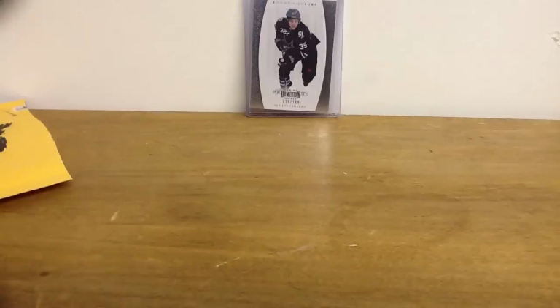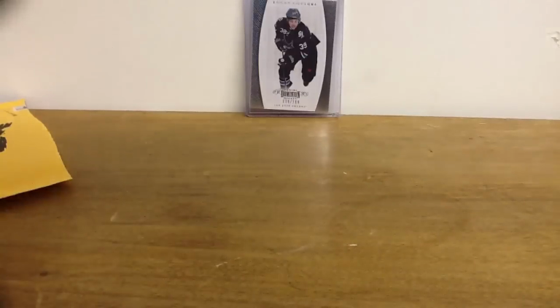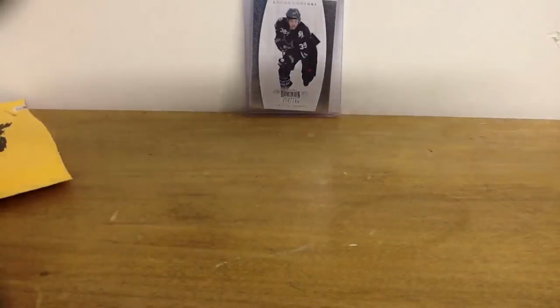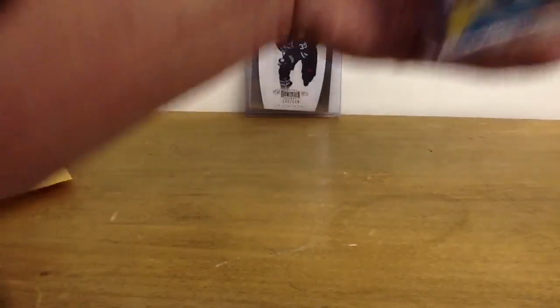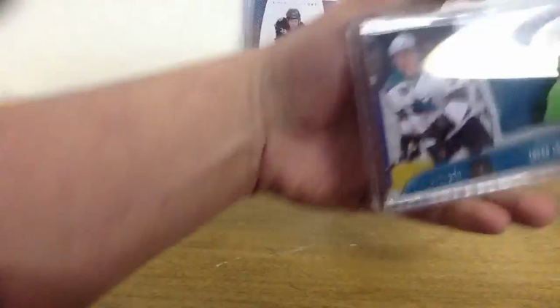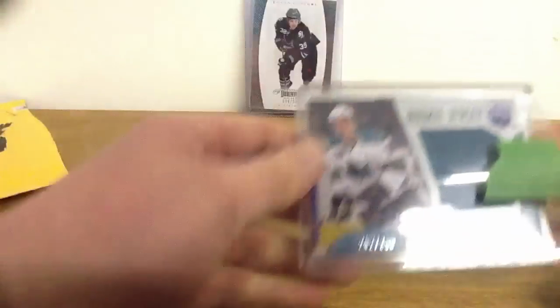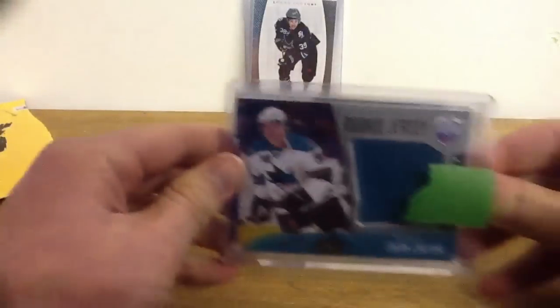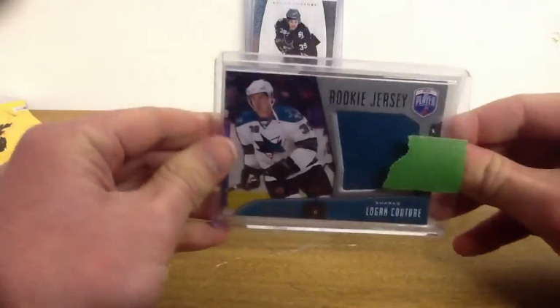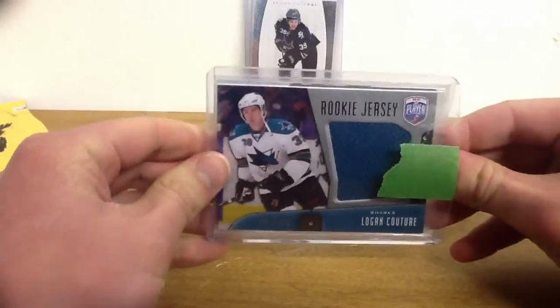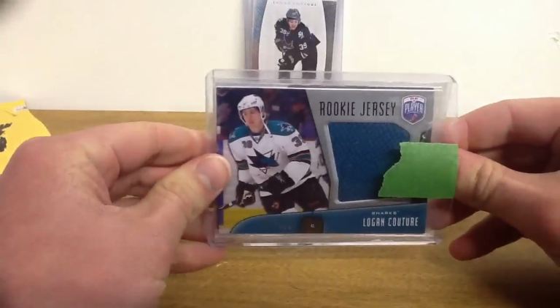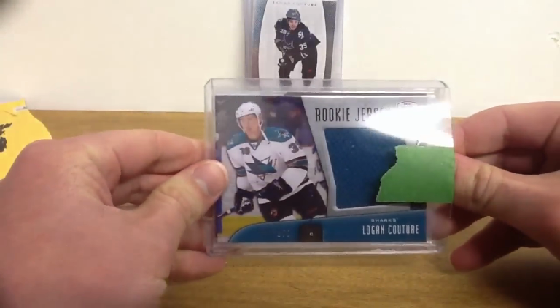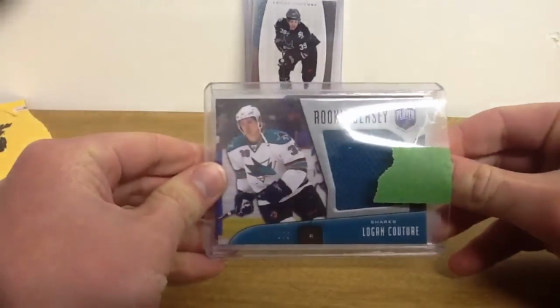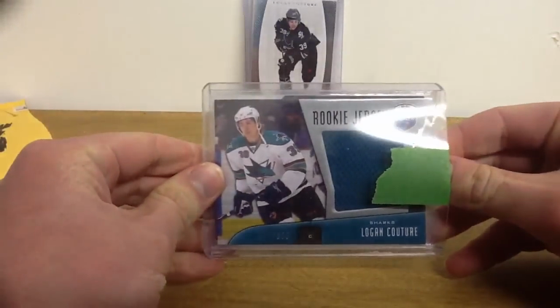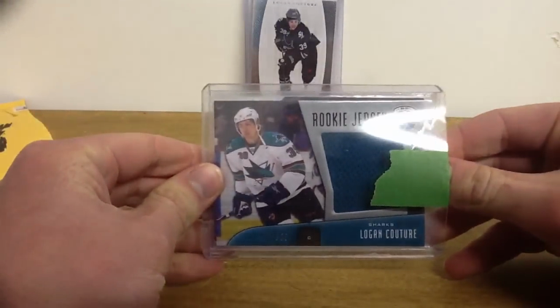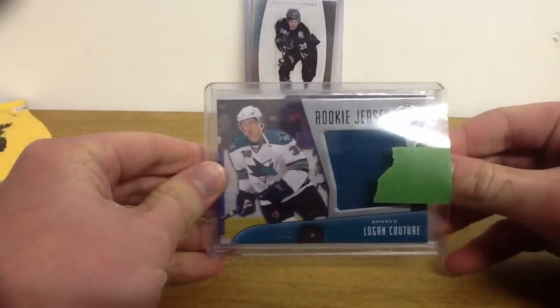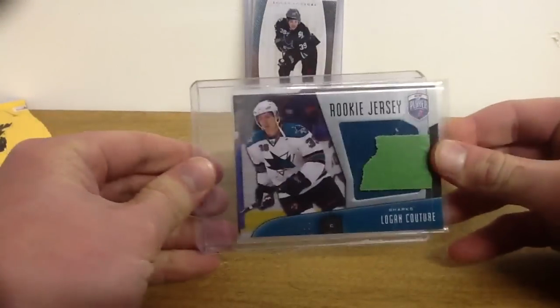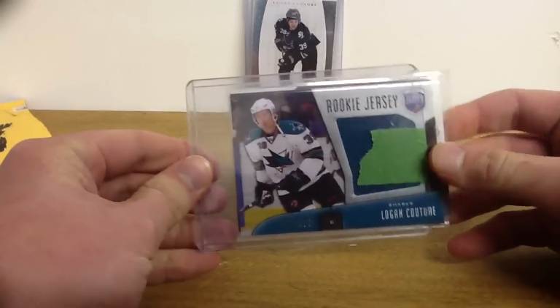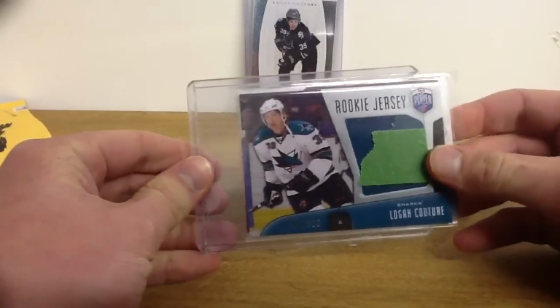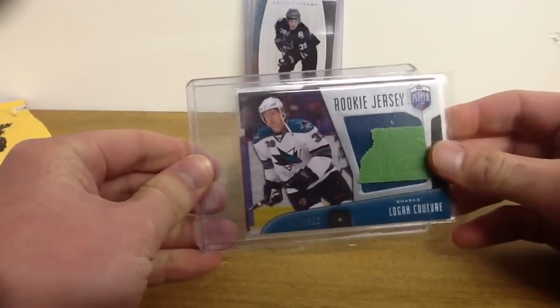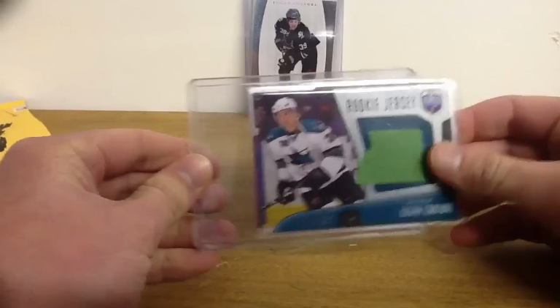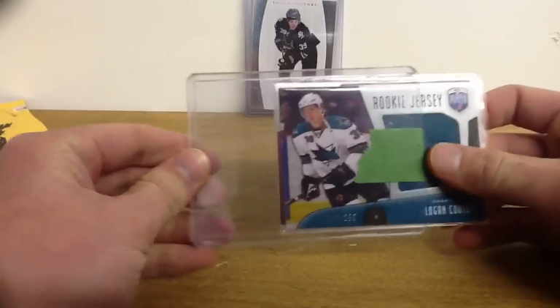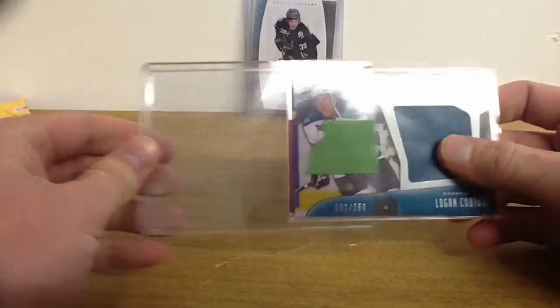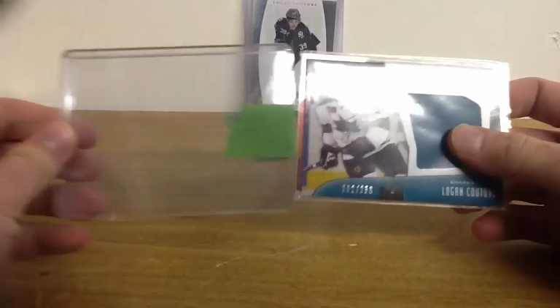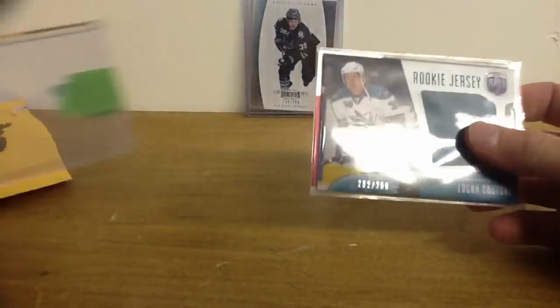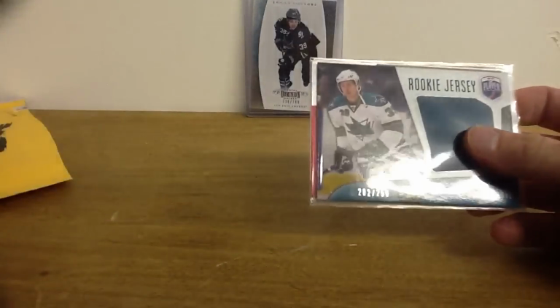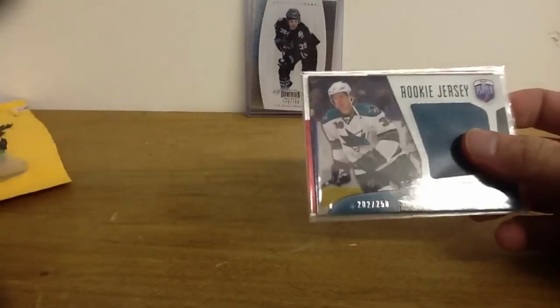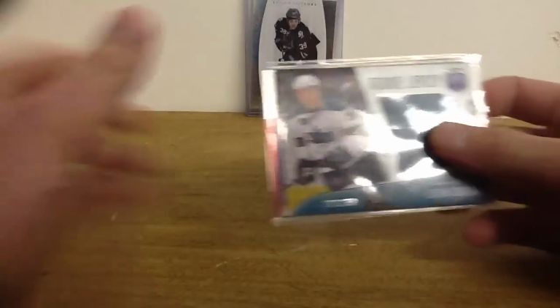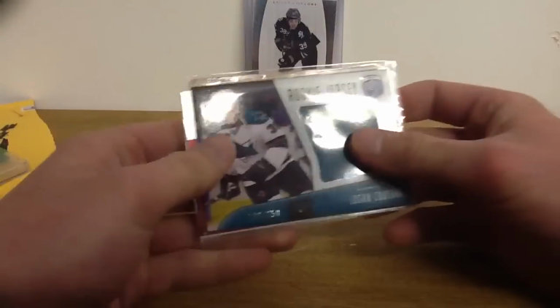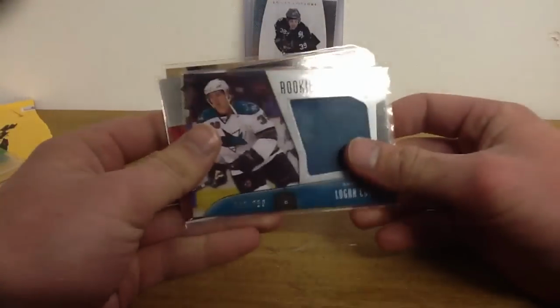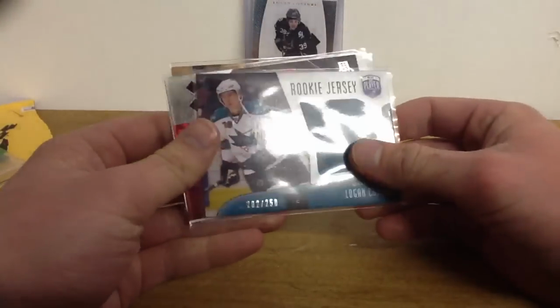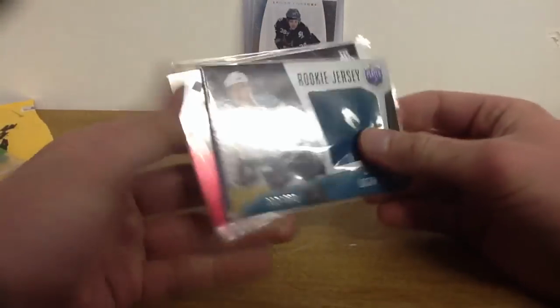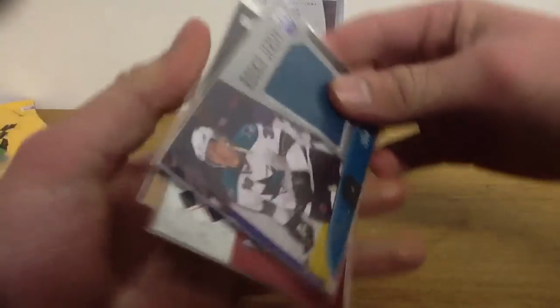So the trade was for, as you can see, this be a player rookie jersey of Logan Couture. I was really, really happy to get that. I needed so many of his rookie cards, so this is a really nice card to get.